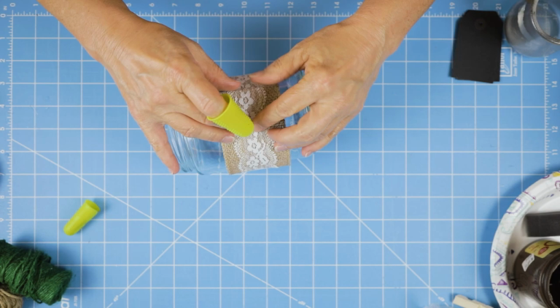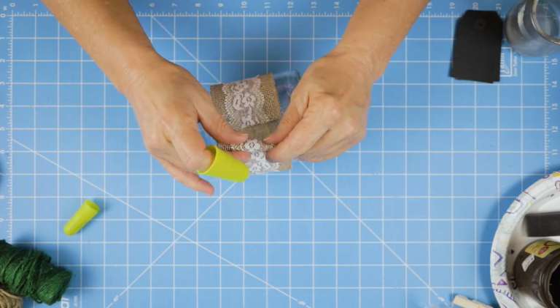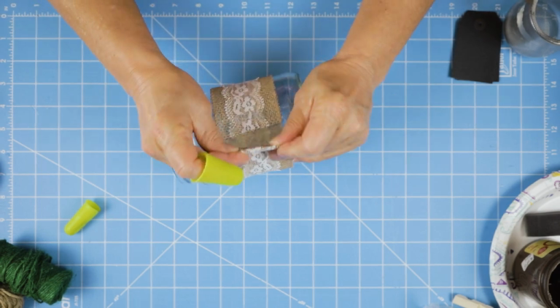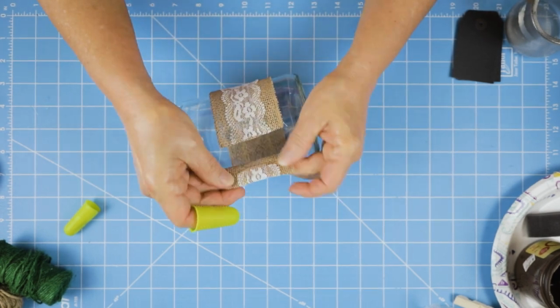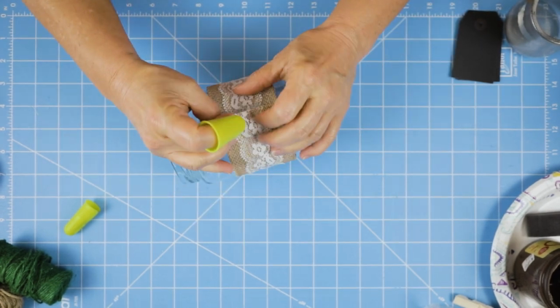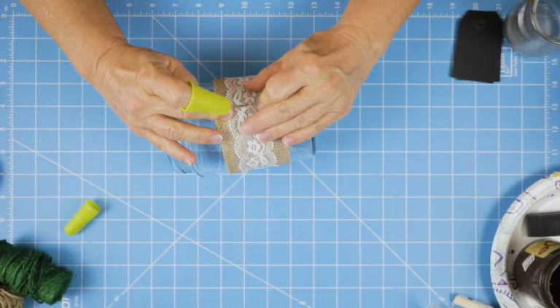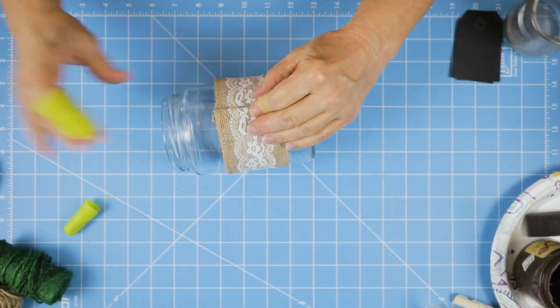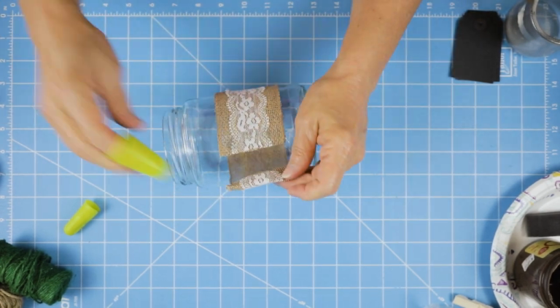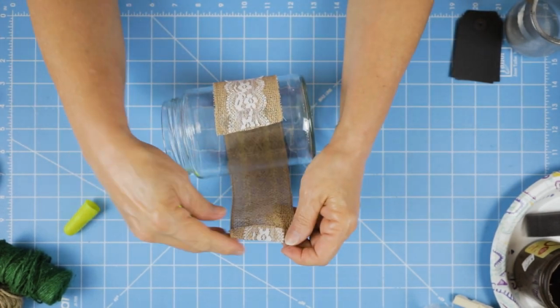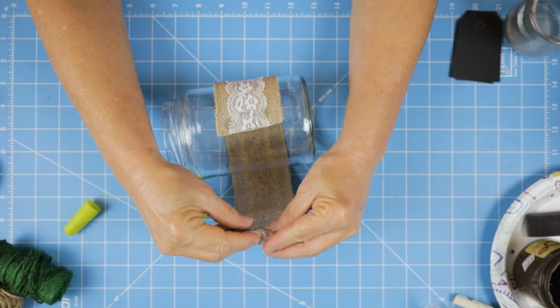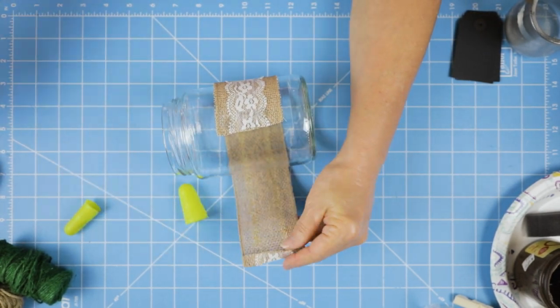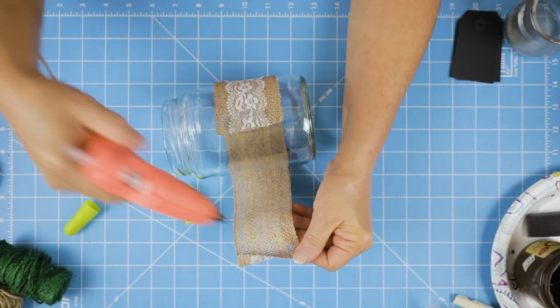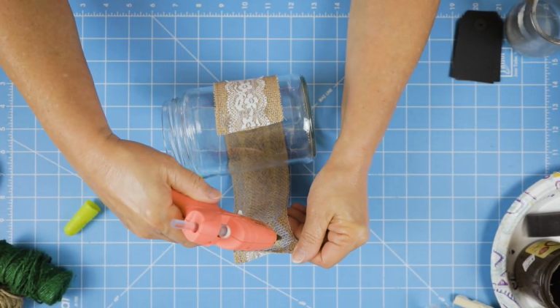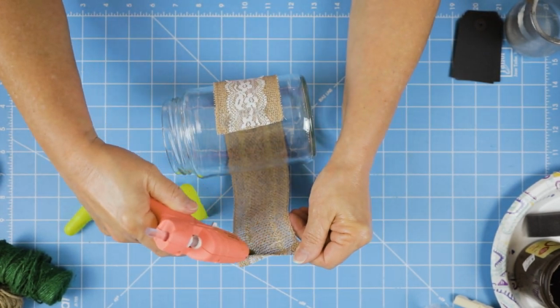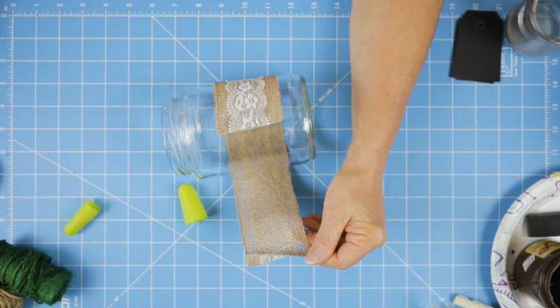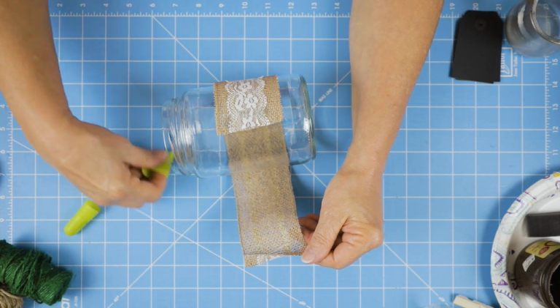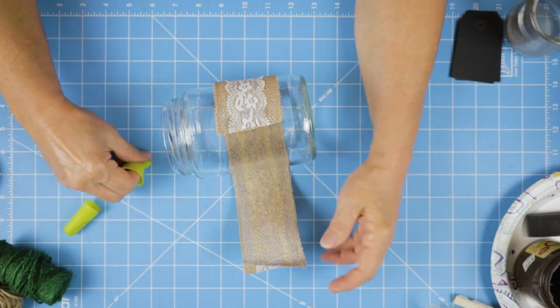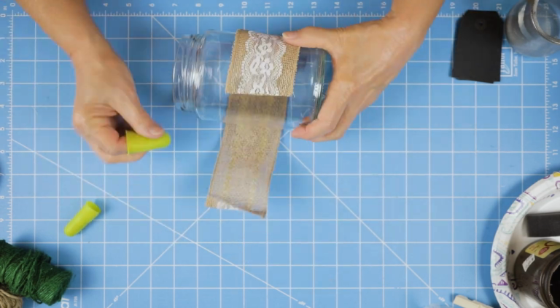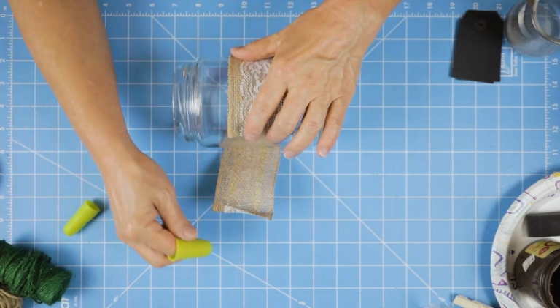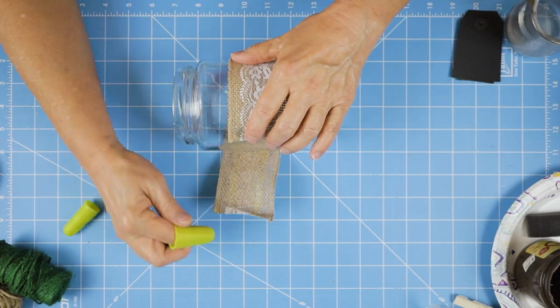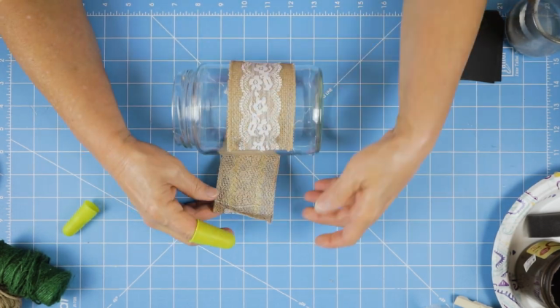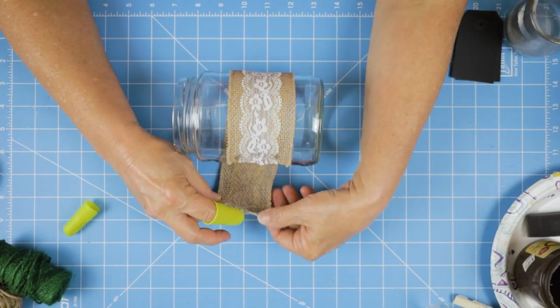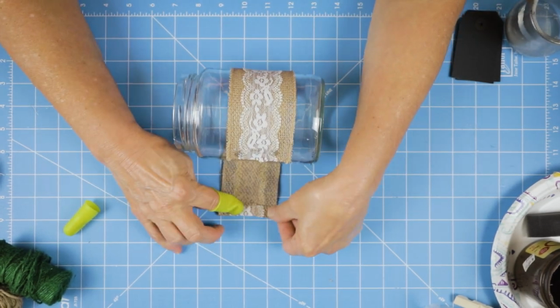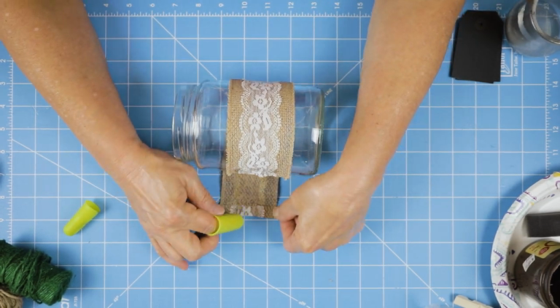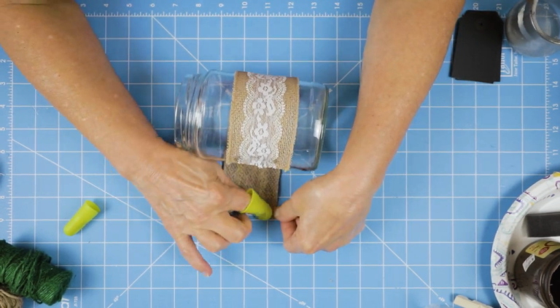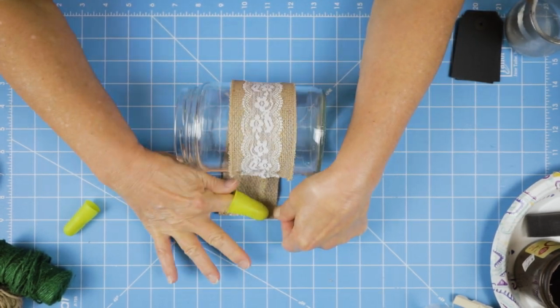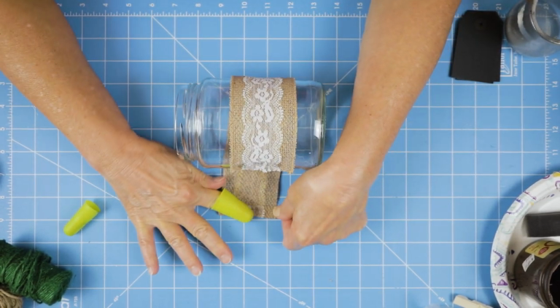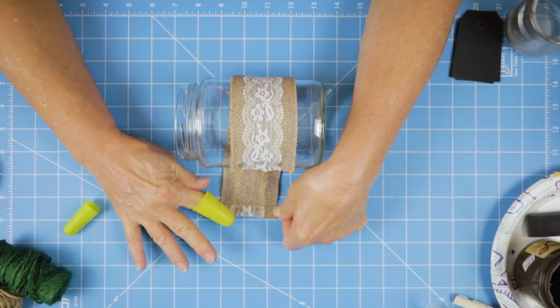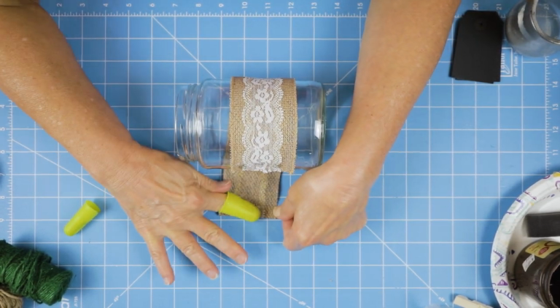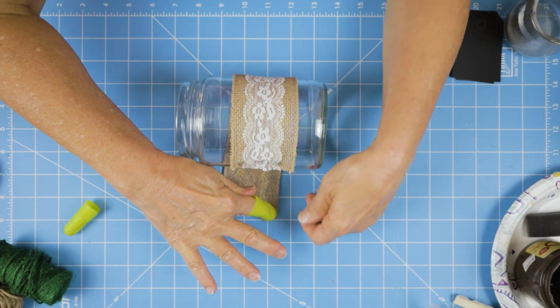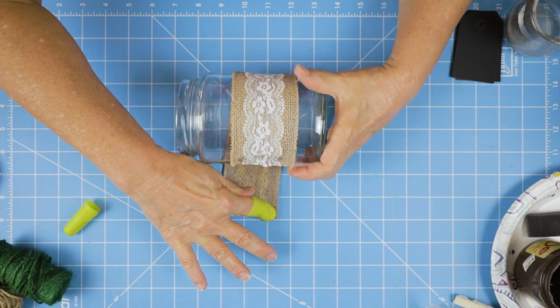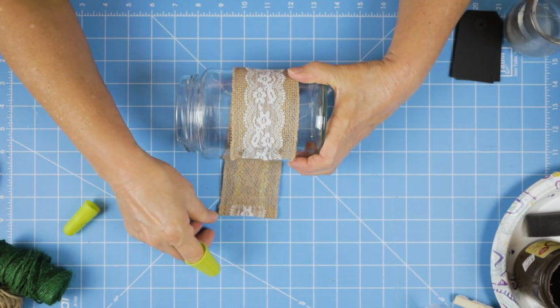Once that's done, I wanted to add some twine around the top, and I also needed it to be long enough that I could put my little tag on there so I can say what's in it.